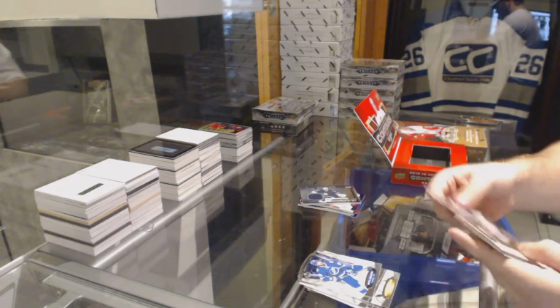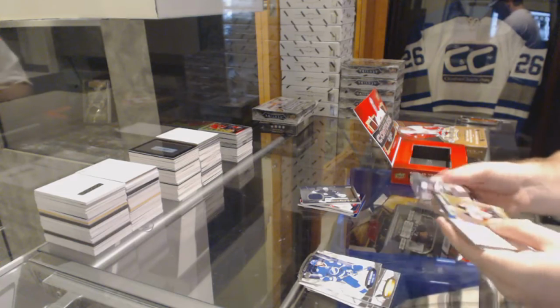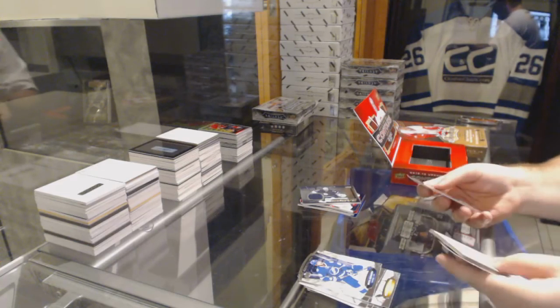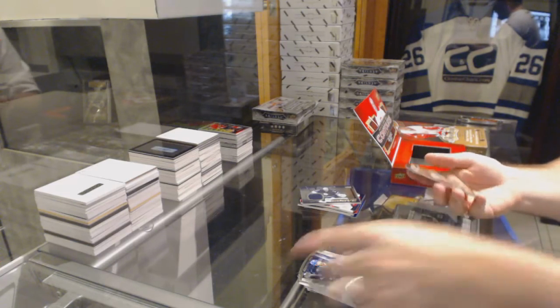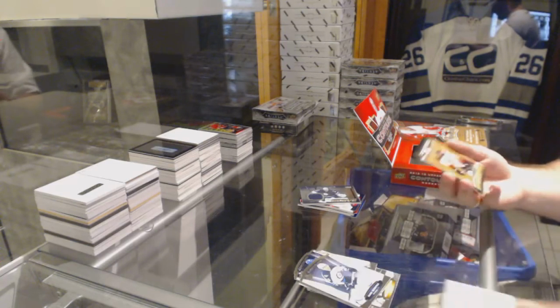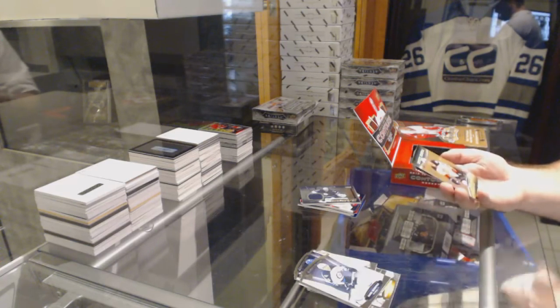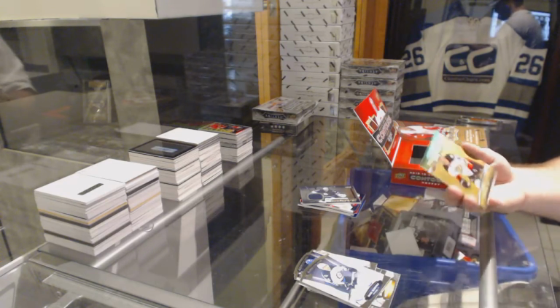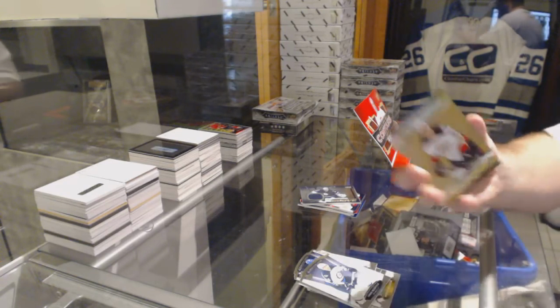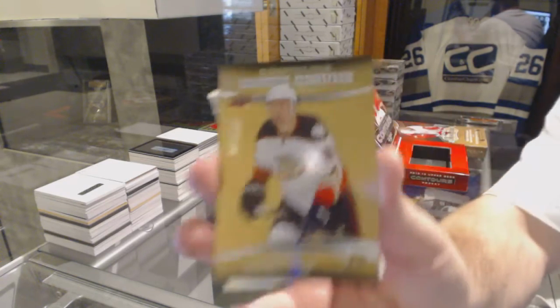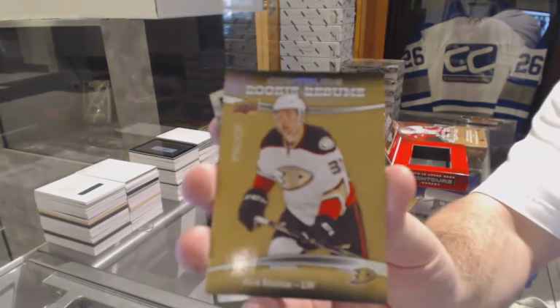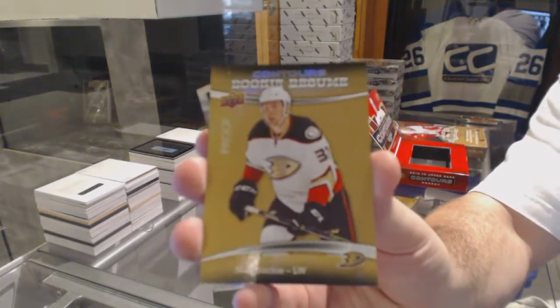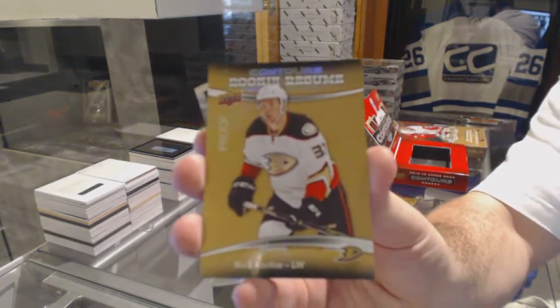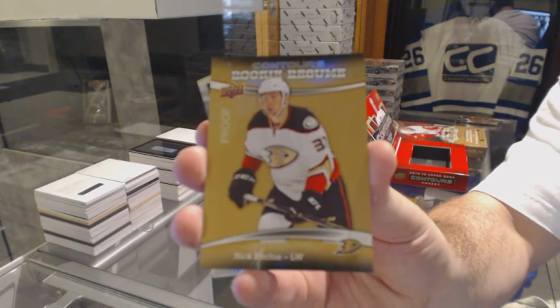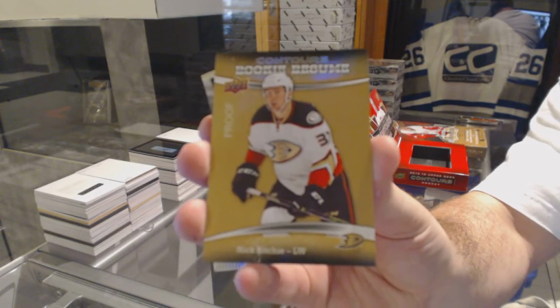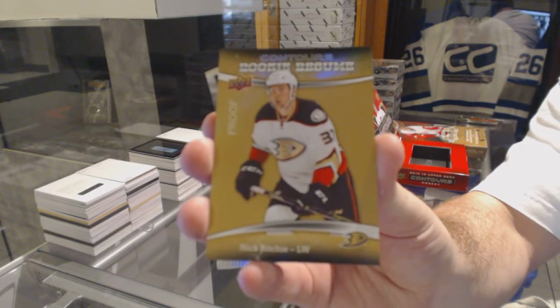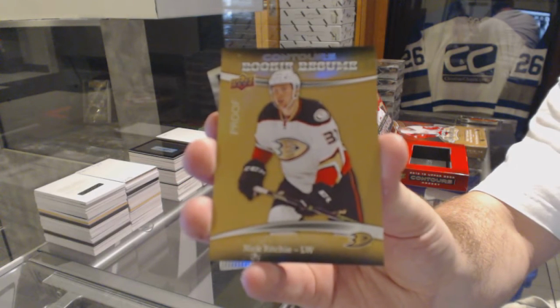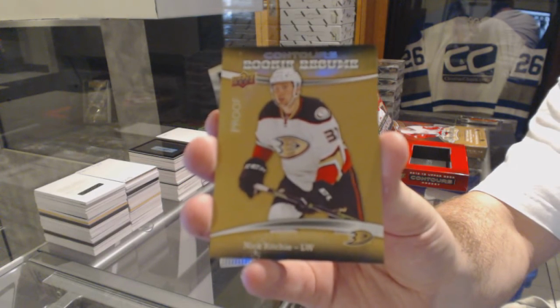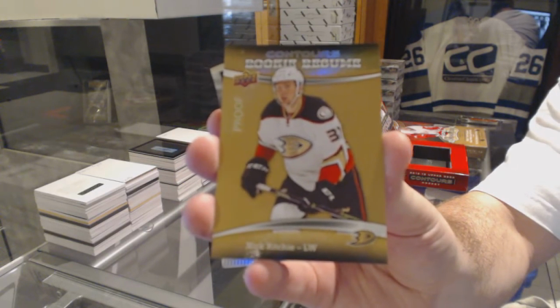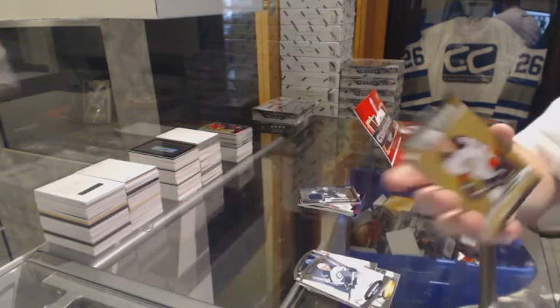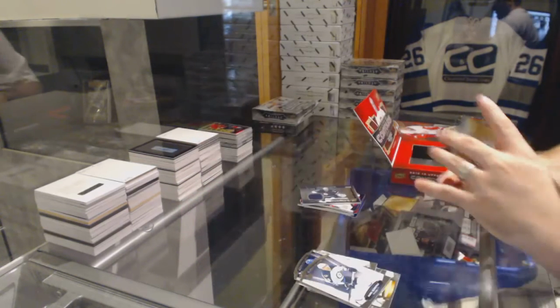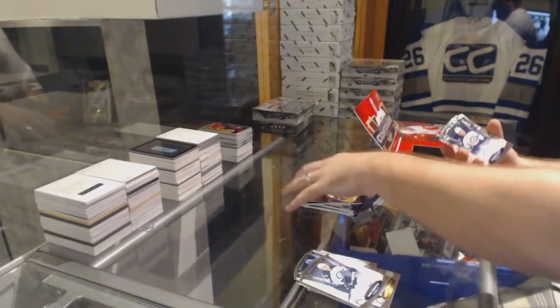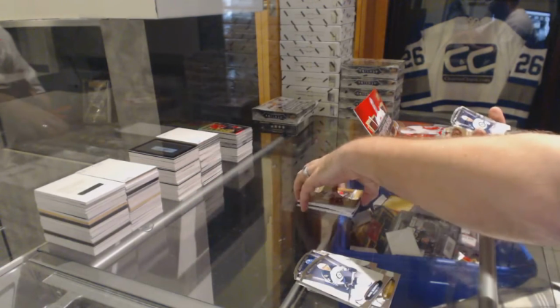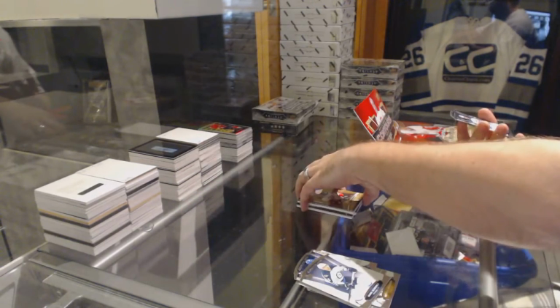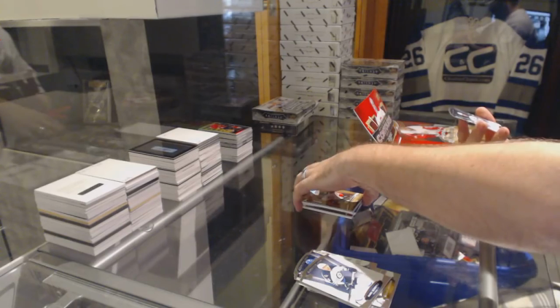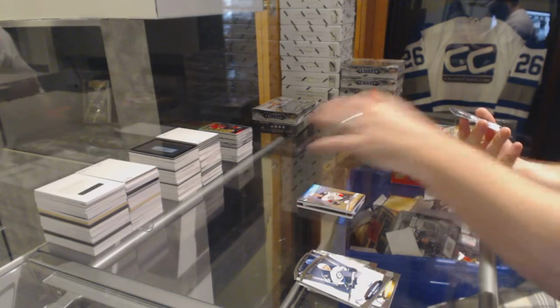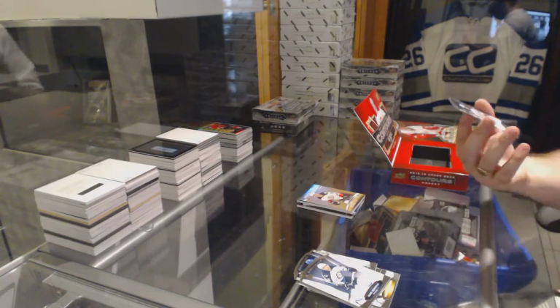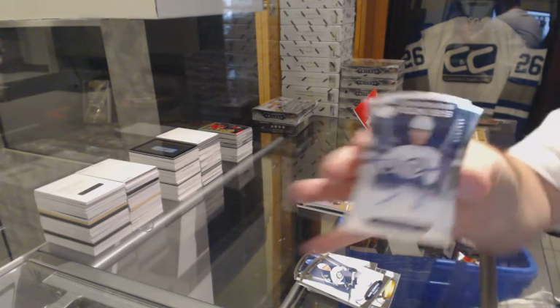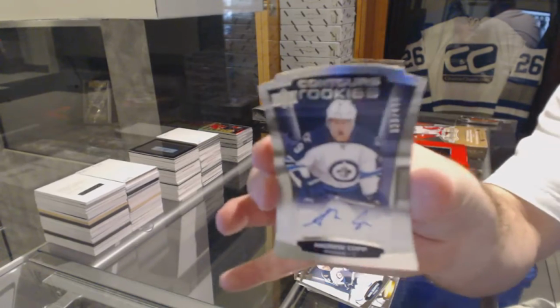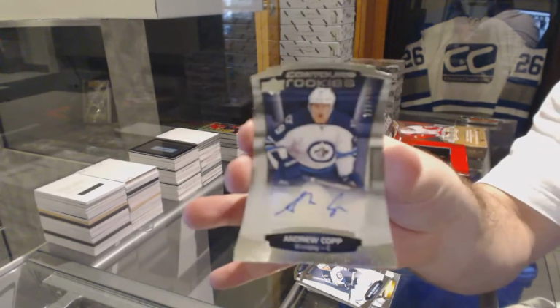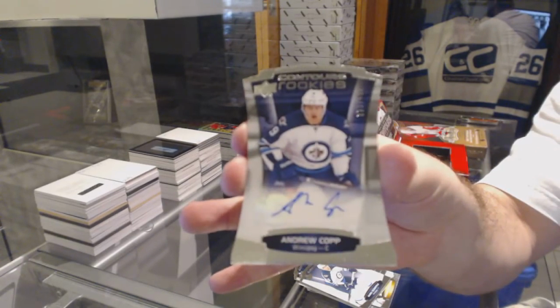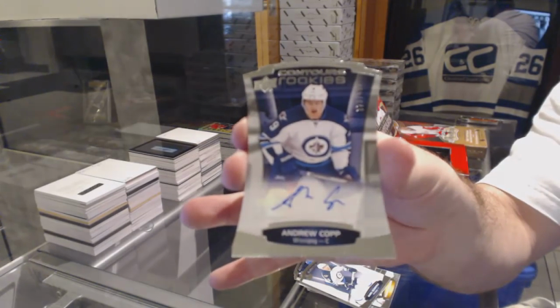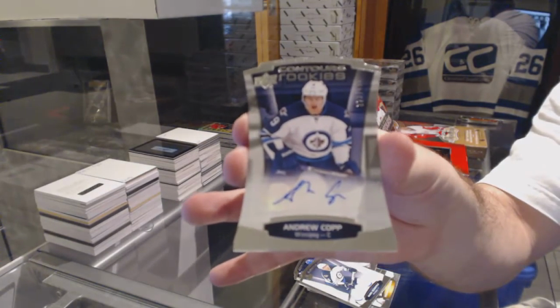We've got a proof rookie resume, number to 50, of Nick Ritchie for the Anaheim Ducks. And we've got a rookie autograph, number to $4.99 for the Winnipeg Jets, Andrew Cobb.